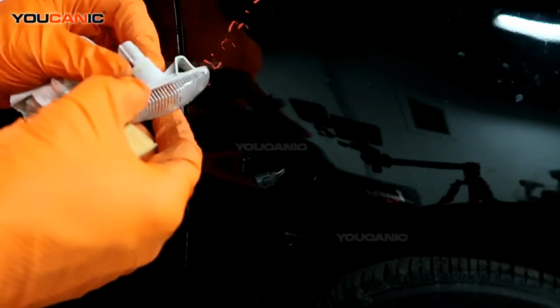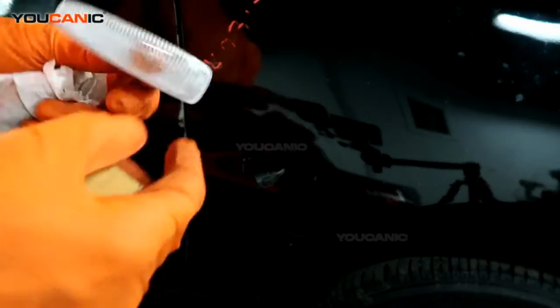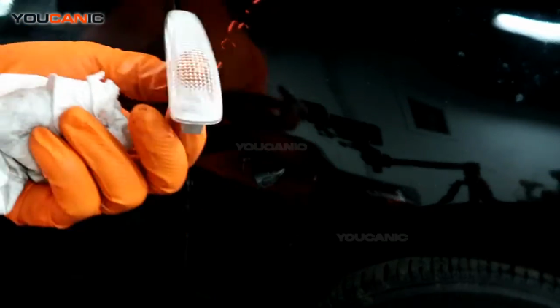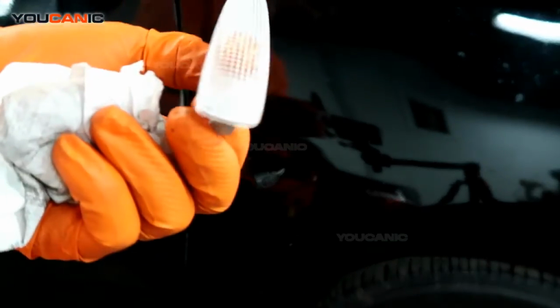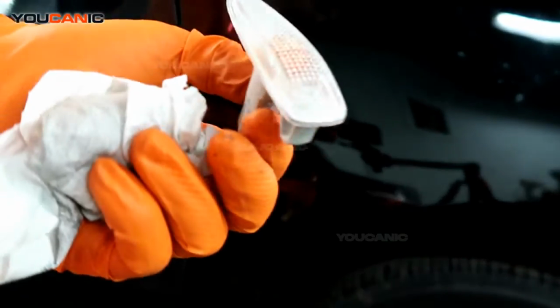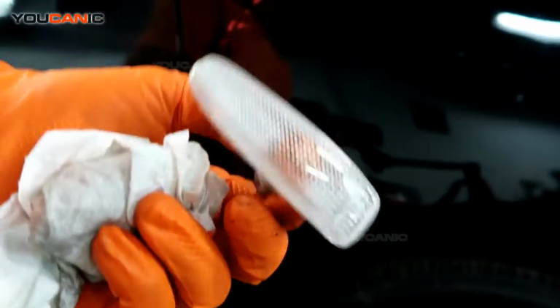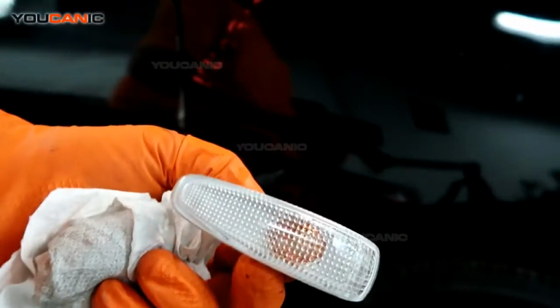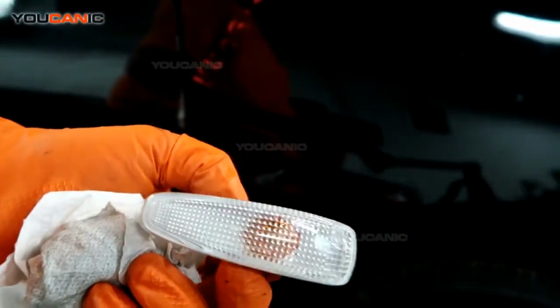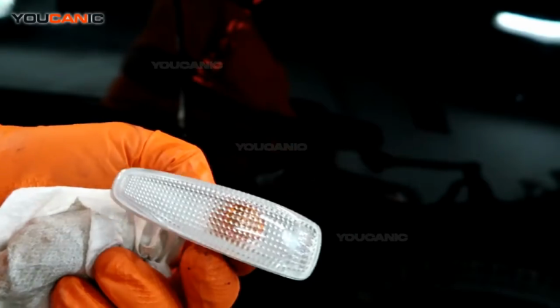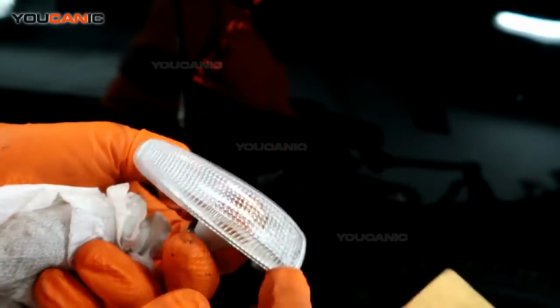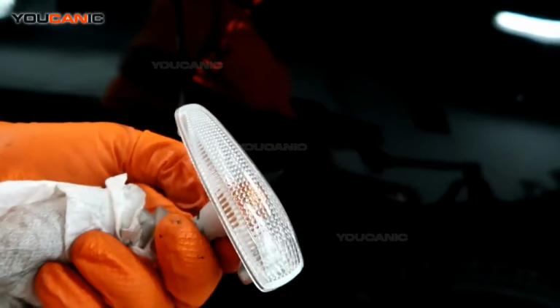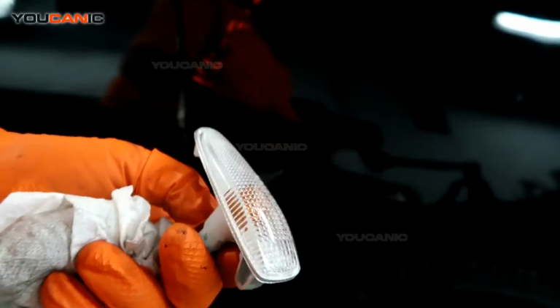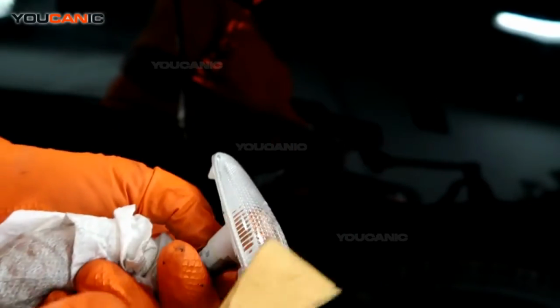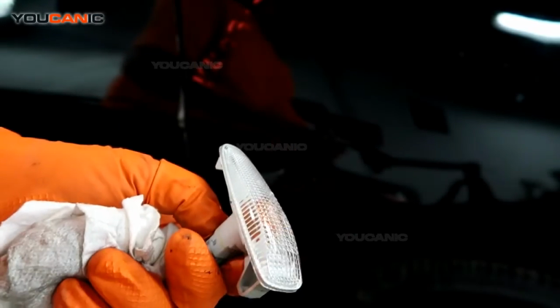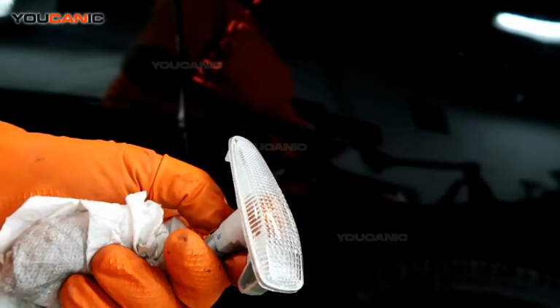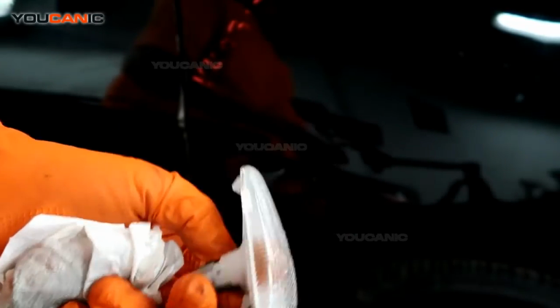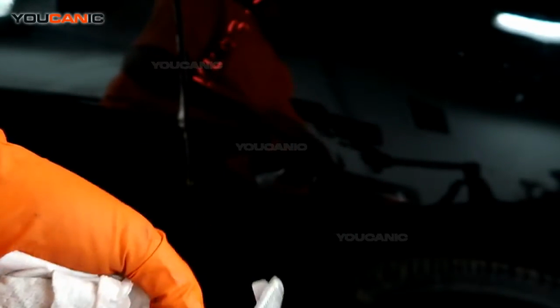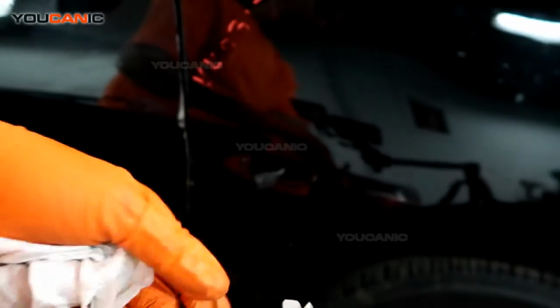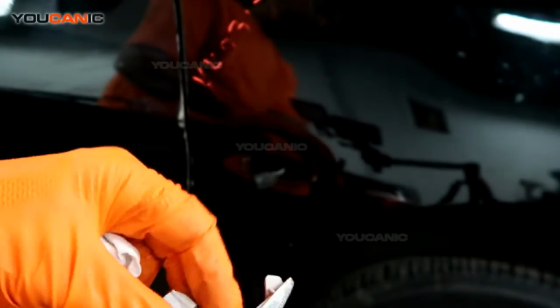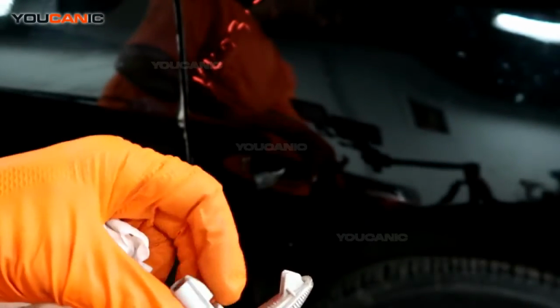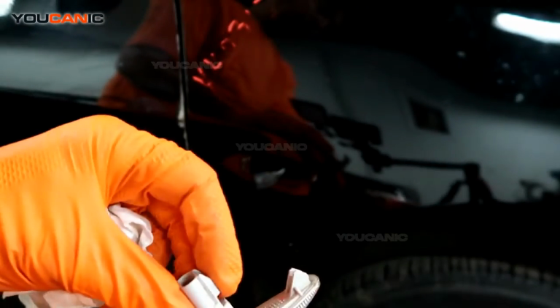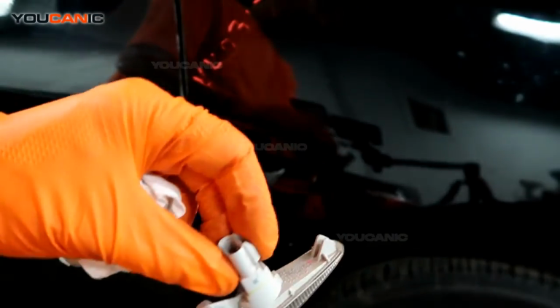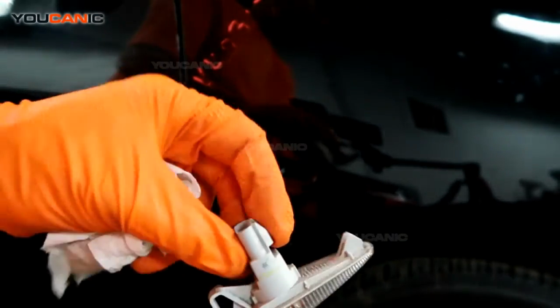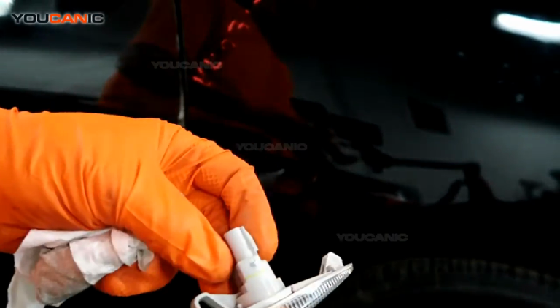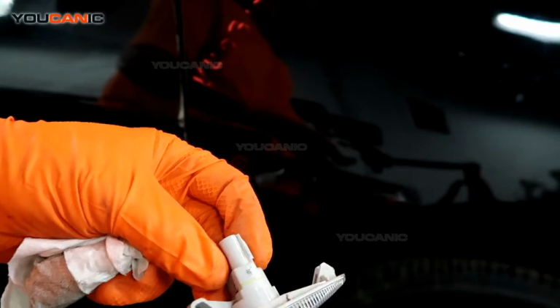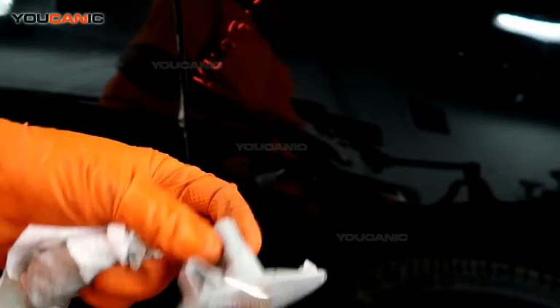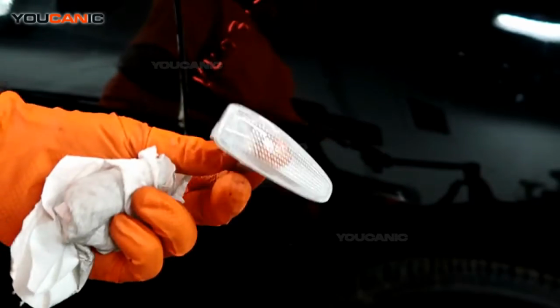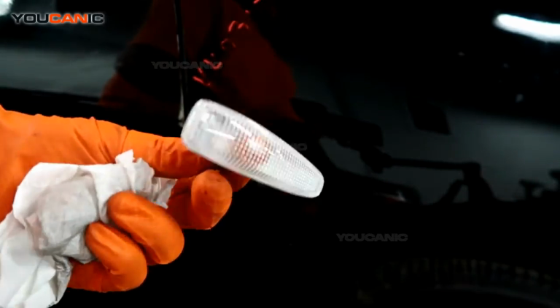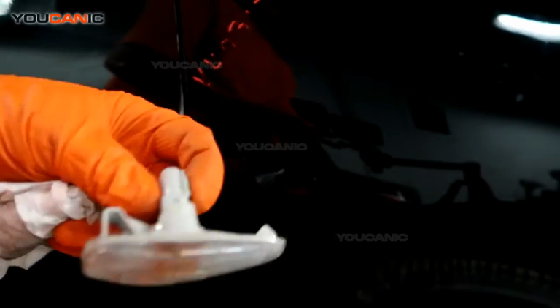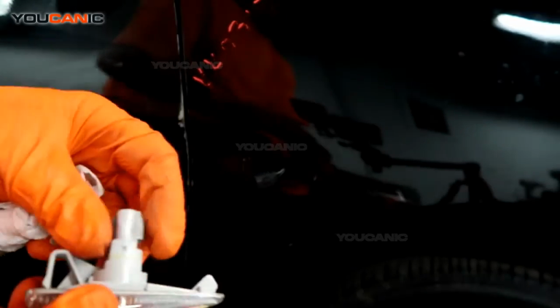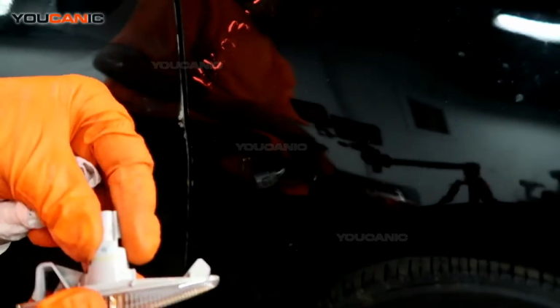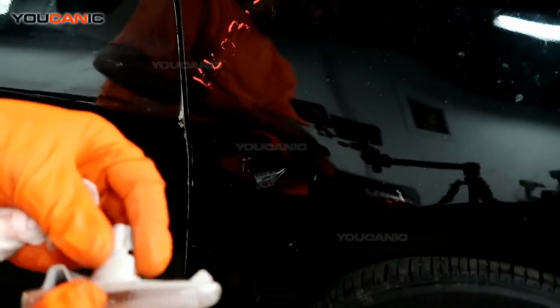This comes as all one unit. So very often you probably wouldn't replace just the bulb, since it may be an LED — this would all be one unit. You buy this whole kit and then just go ahead and replace that.